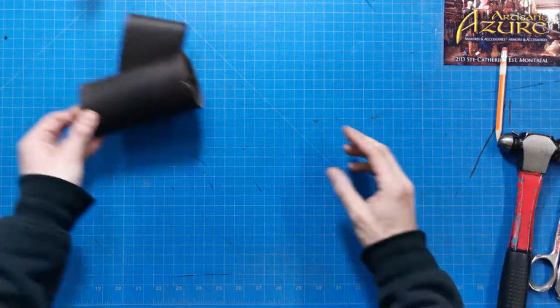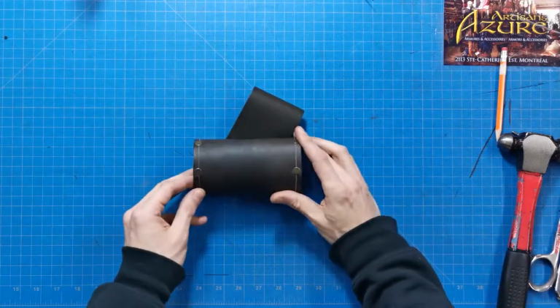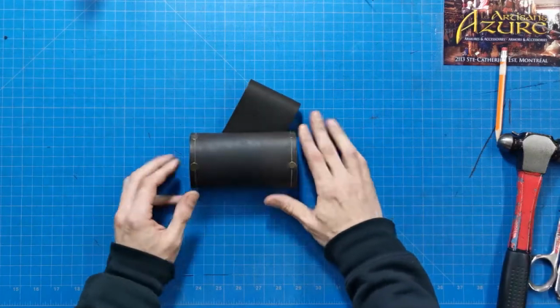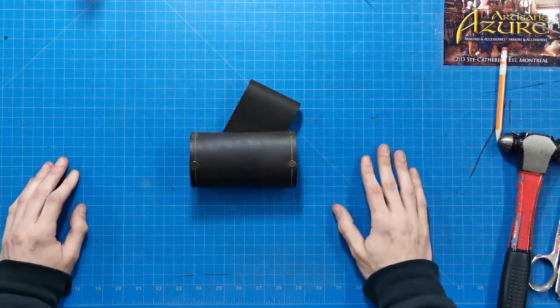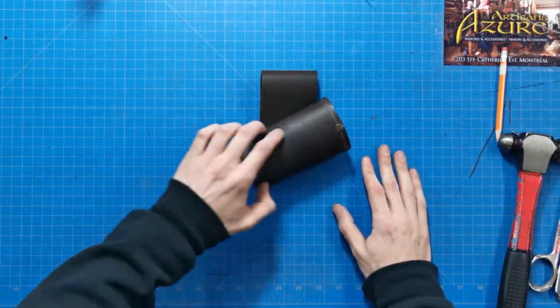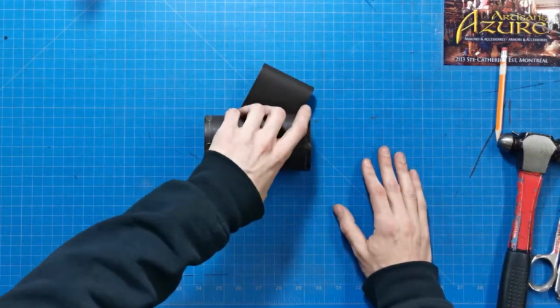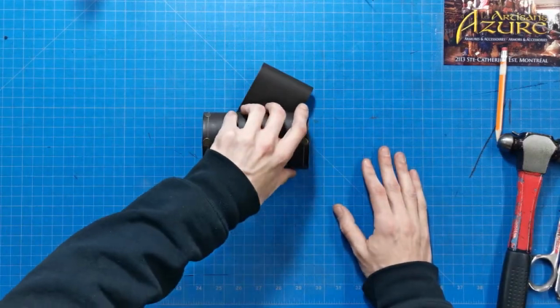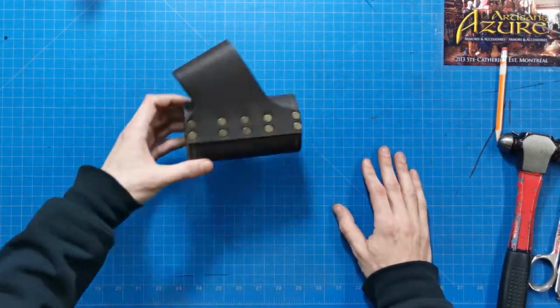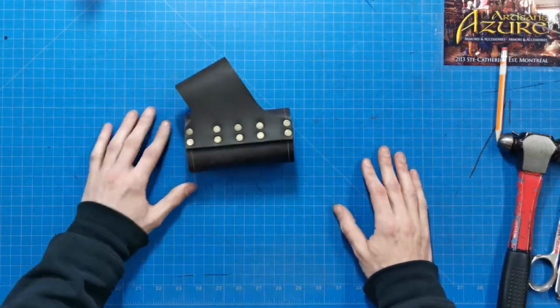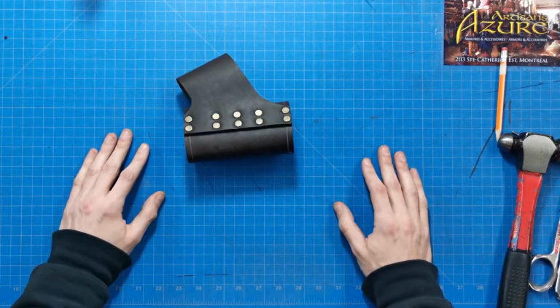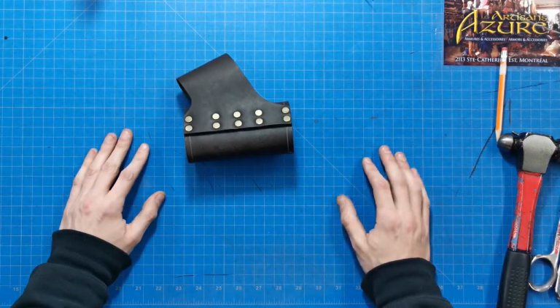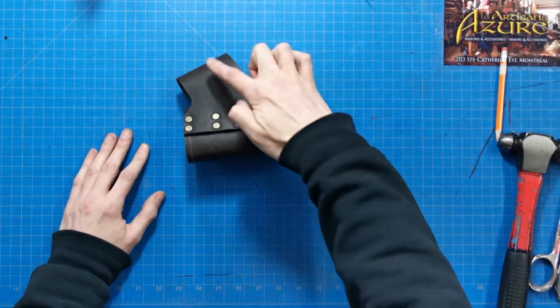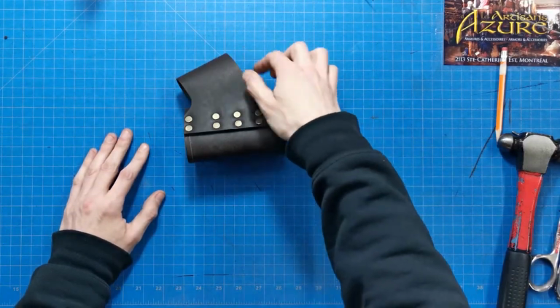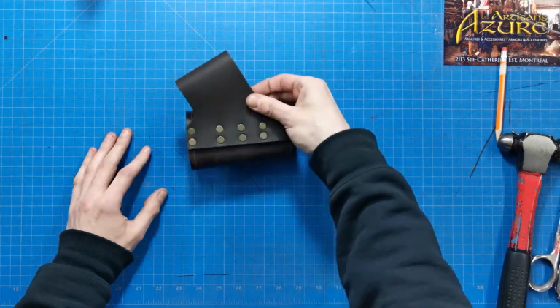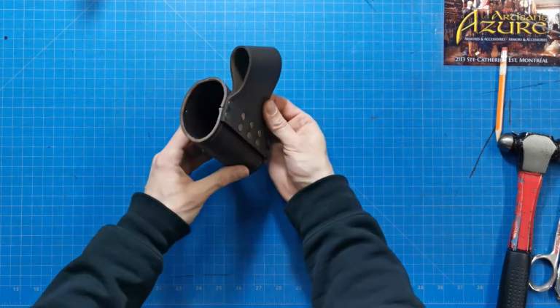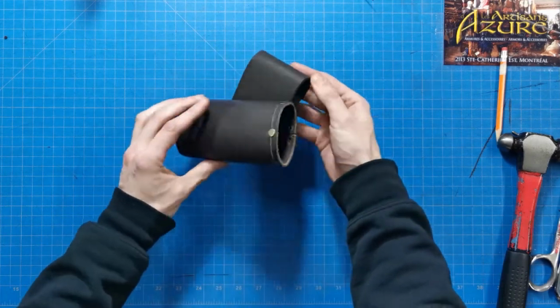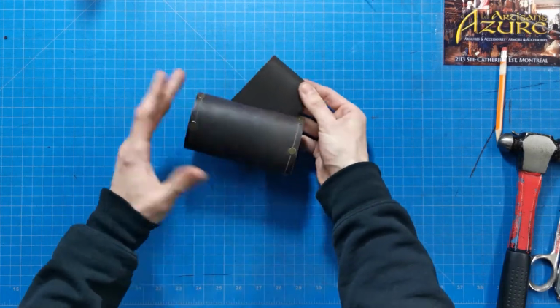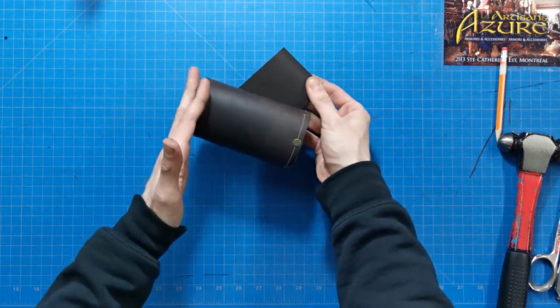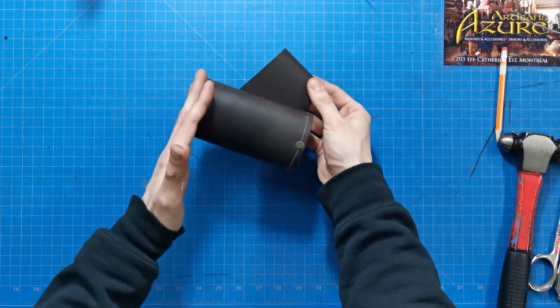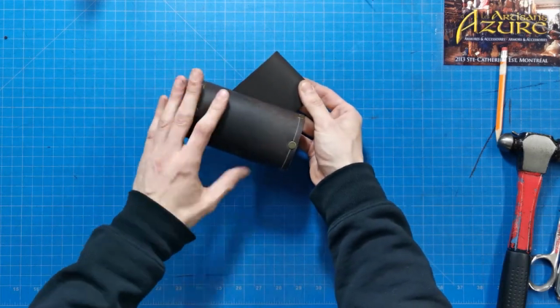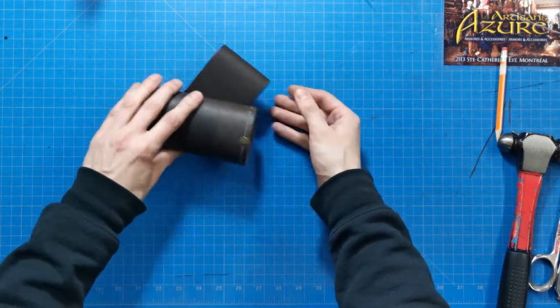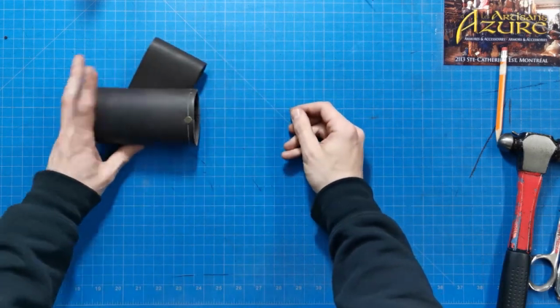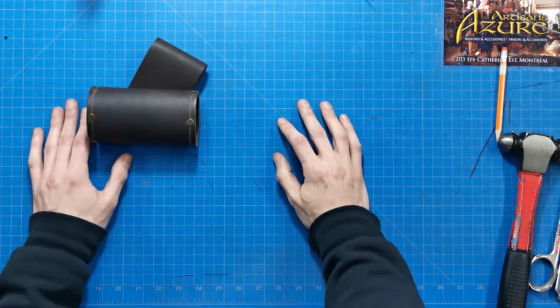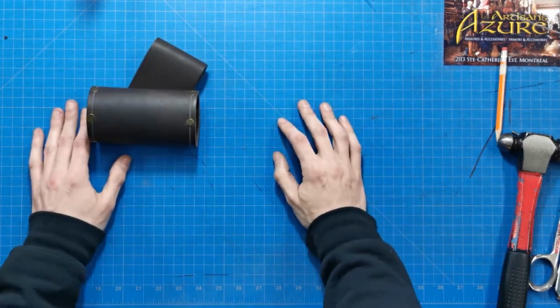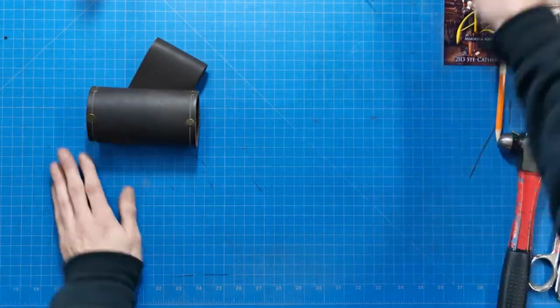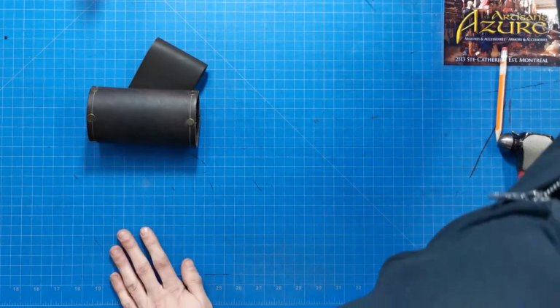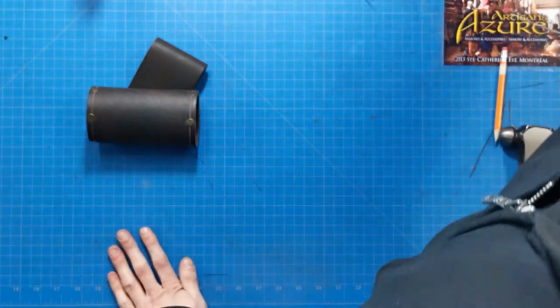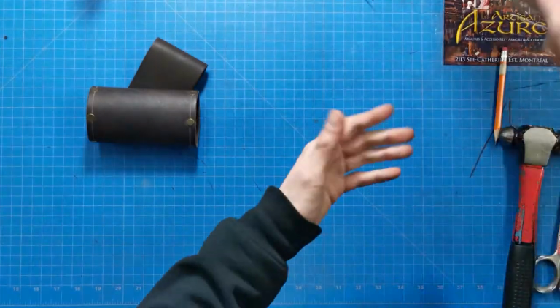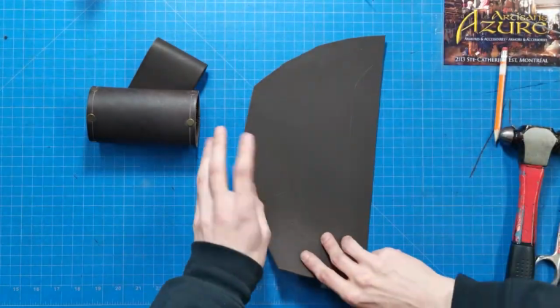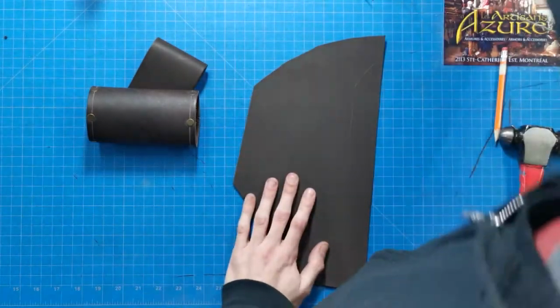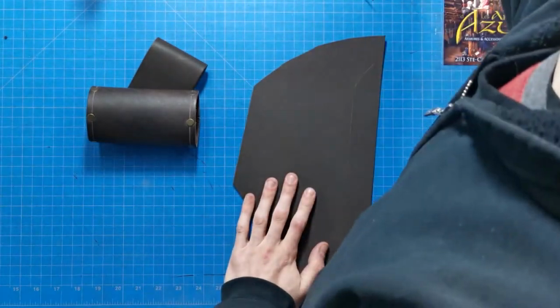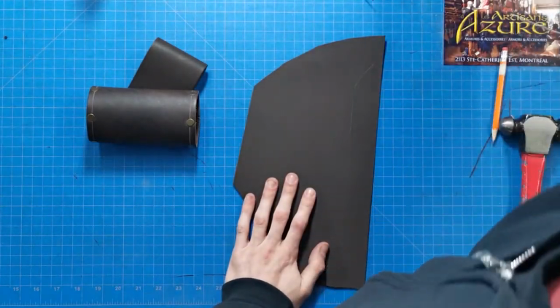Hey there, I'm Christian from Les Artisans d'Azur and welcome to Do-It-Yourself, the basic leather adventurer's kit. Let's focus on the short scabbard, an essential tool for any hero who enjoys having free hands.